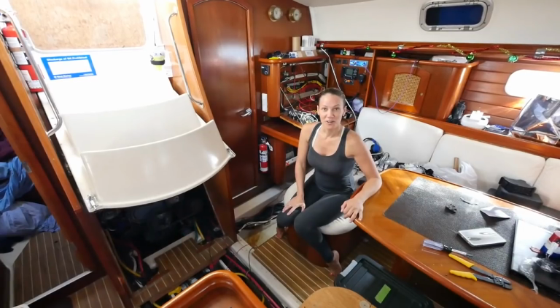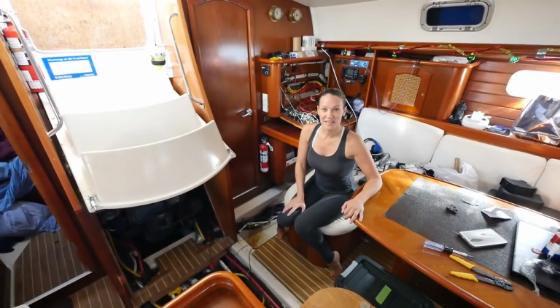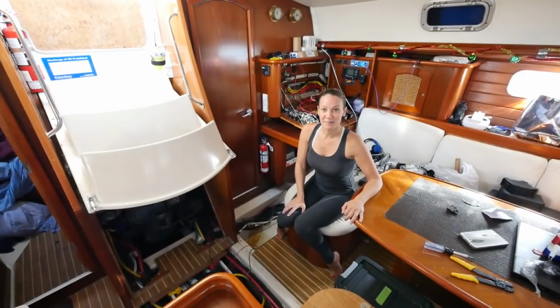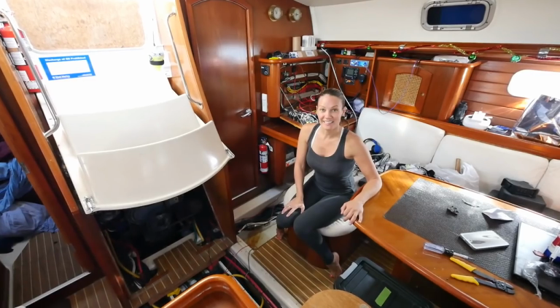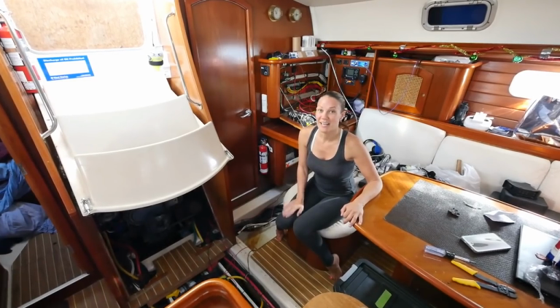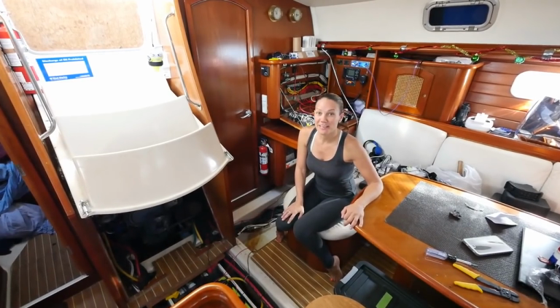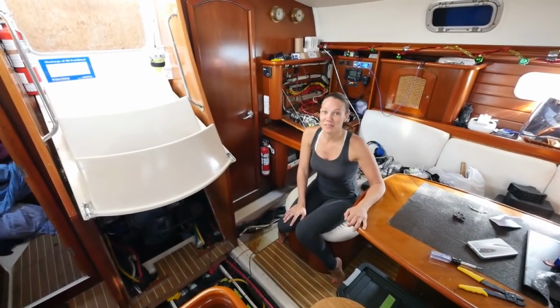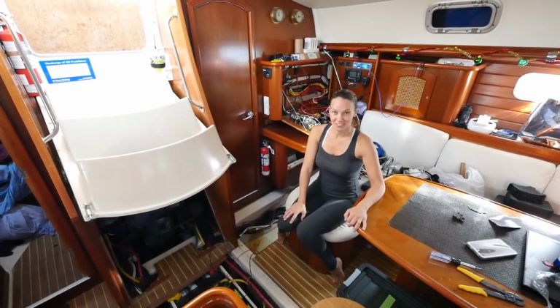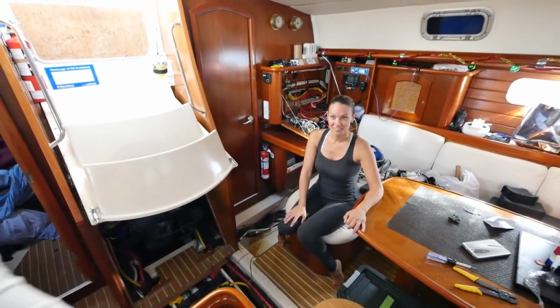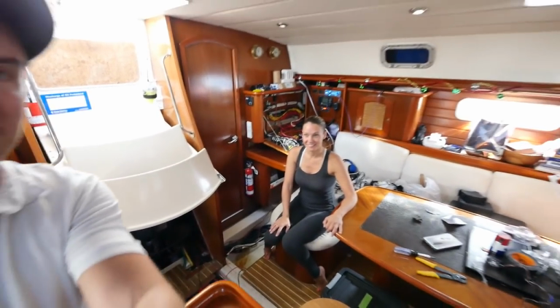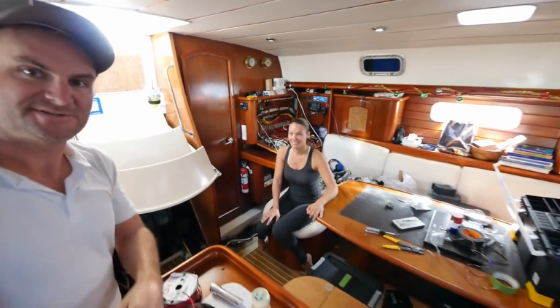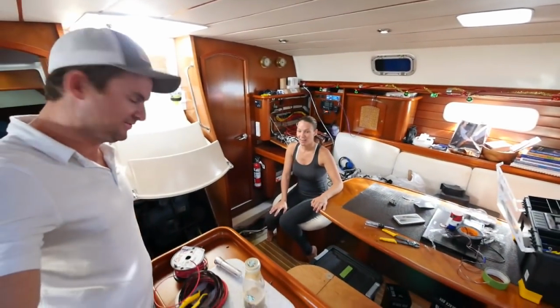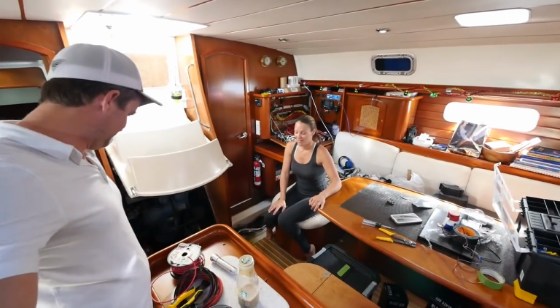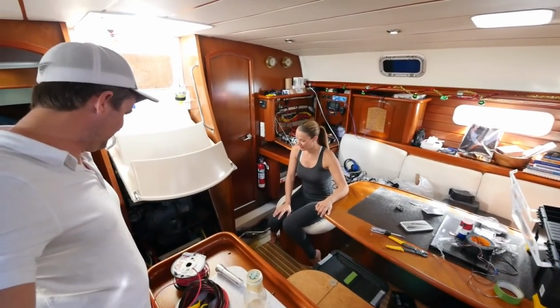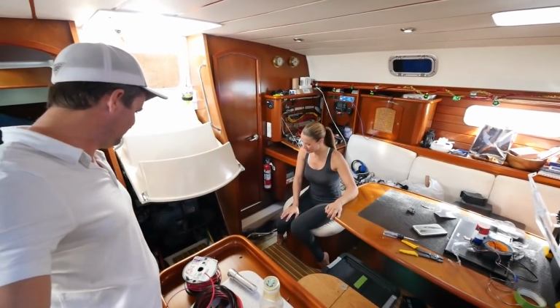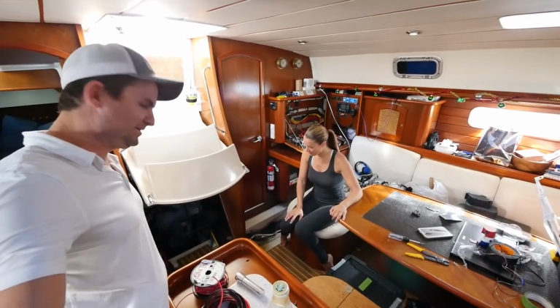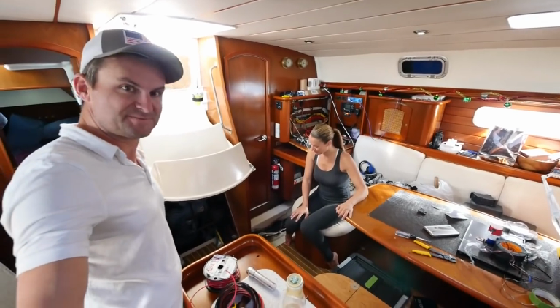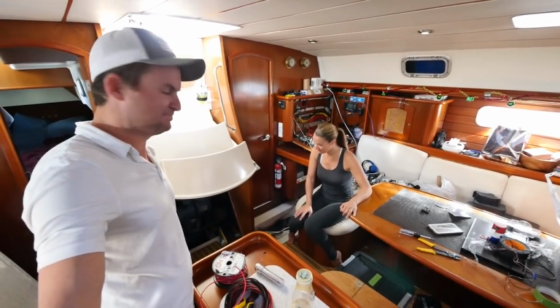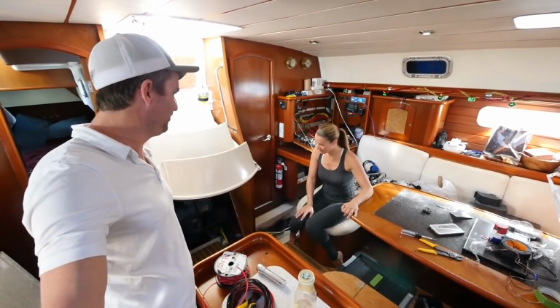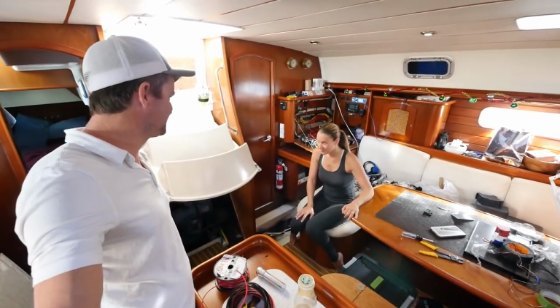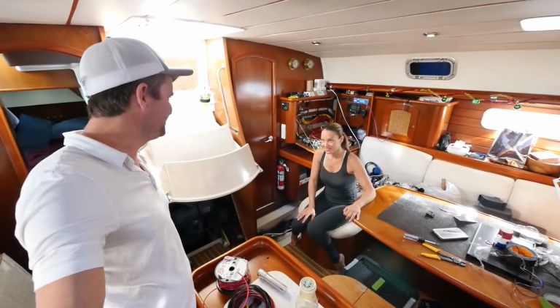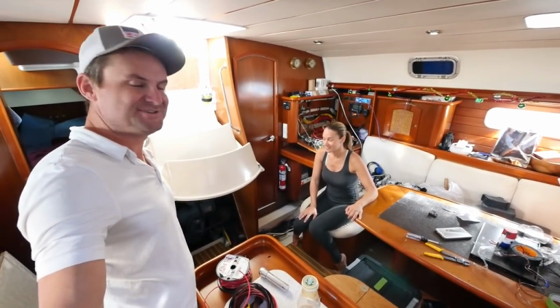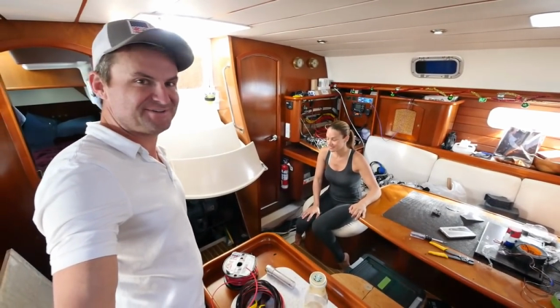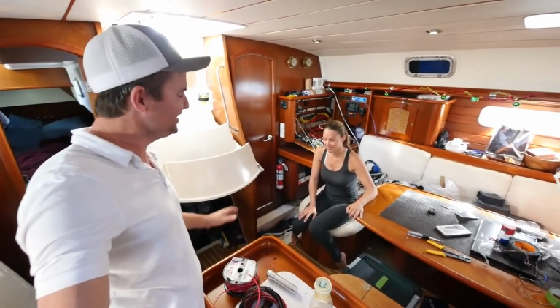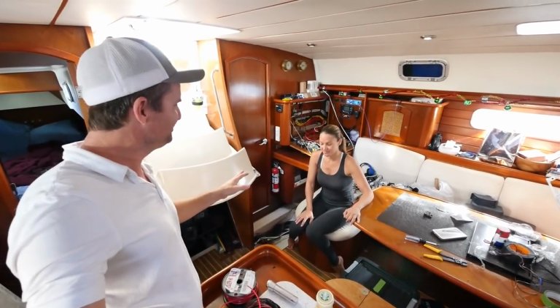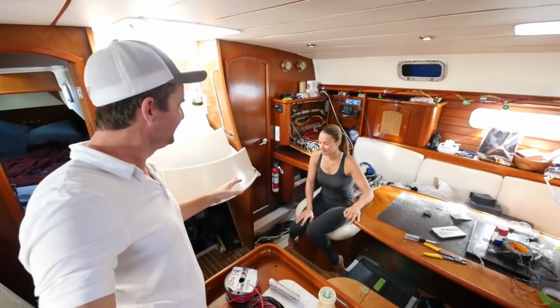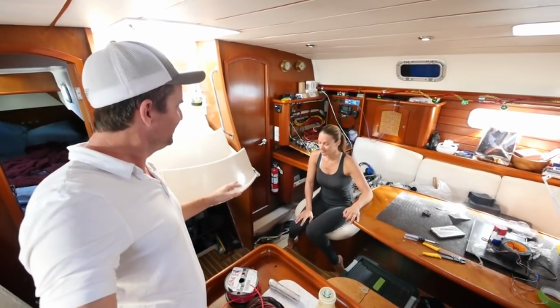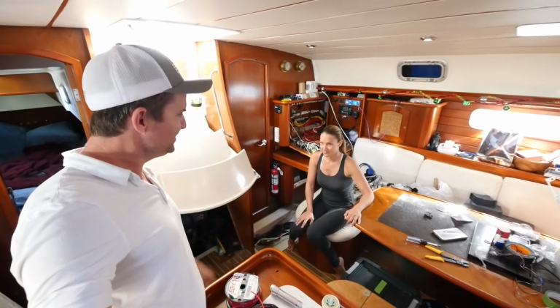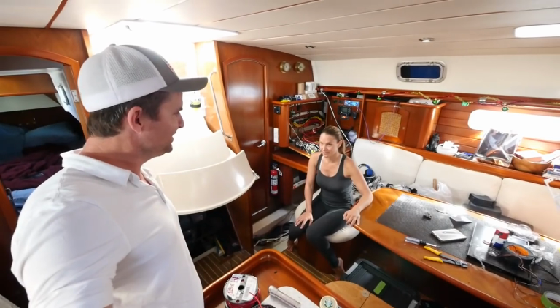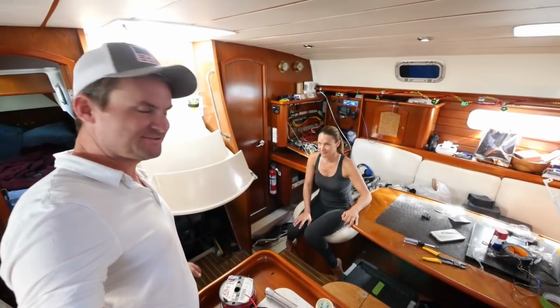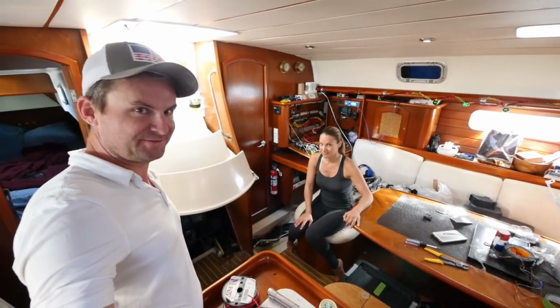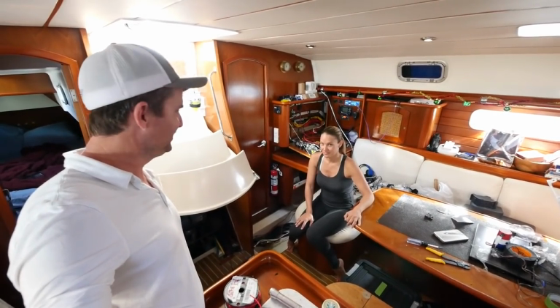Welcome to Maintenance Monday. Today we're working on the bilge. You can see we've got the whole place pretty much pulled apart and destroyed. She's very OCD about being clean, so she's a little annoyed right now.